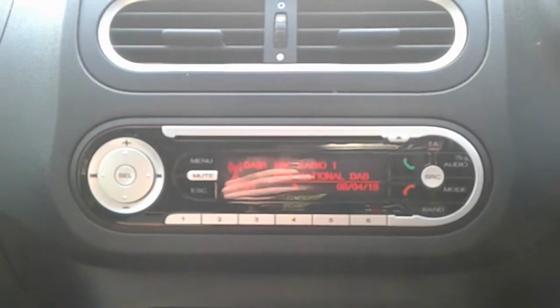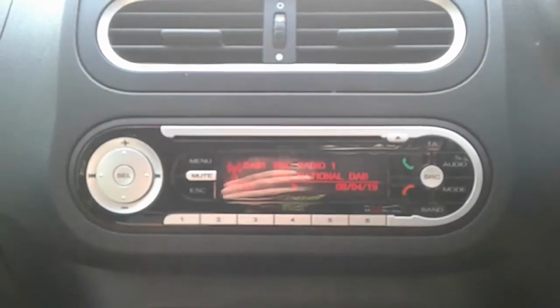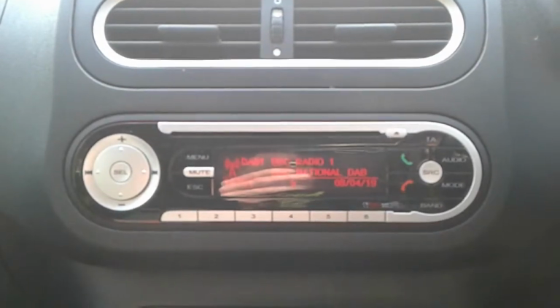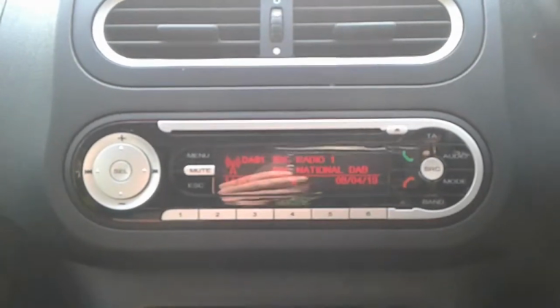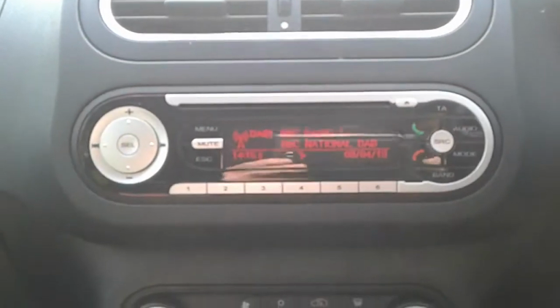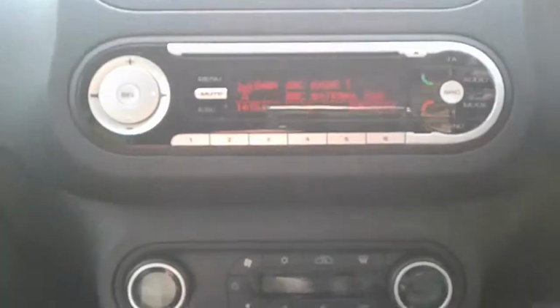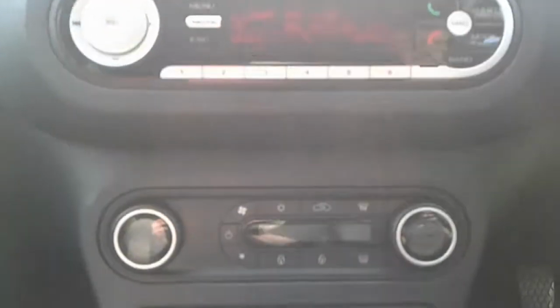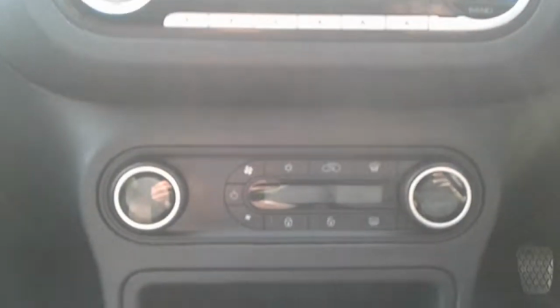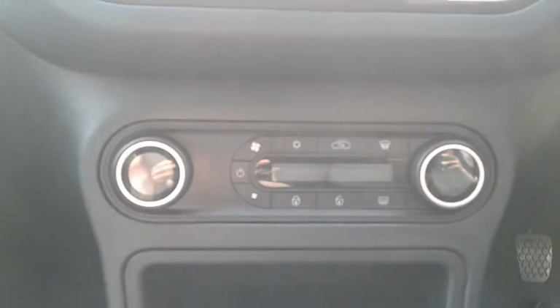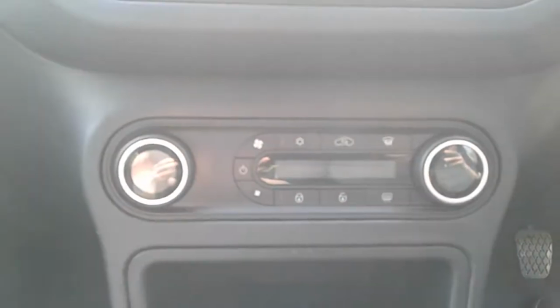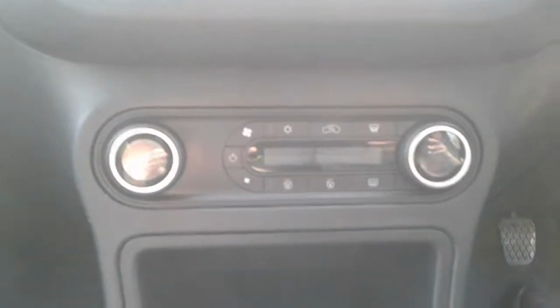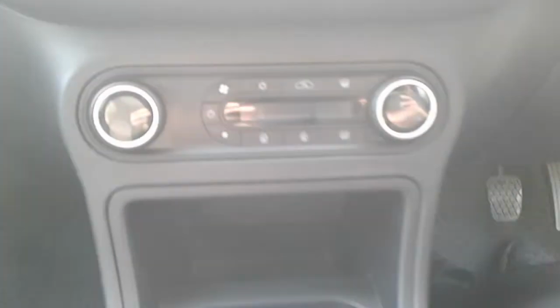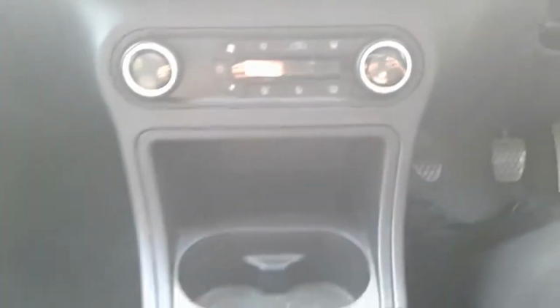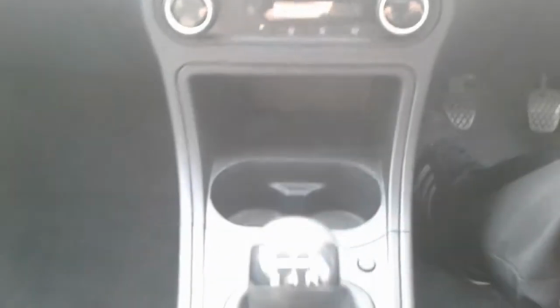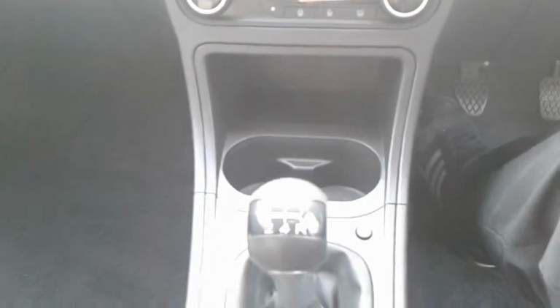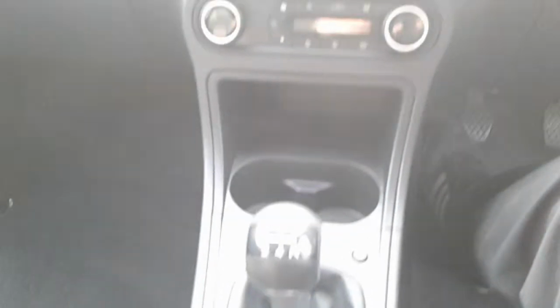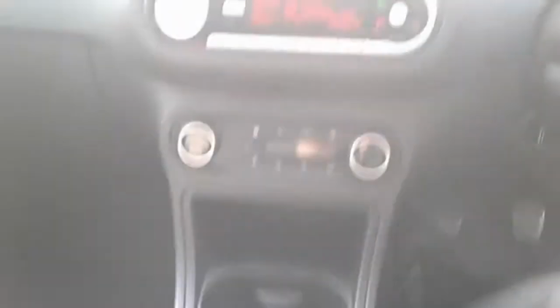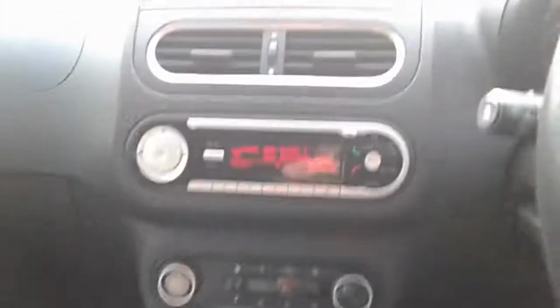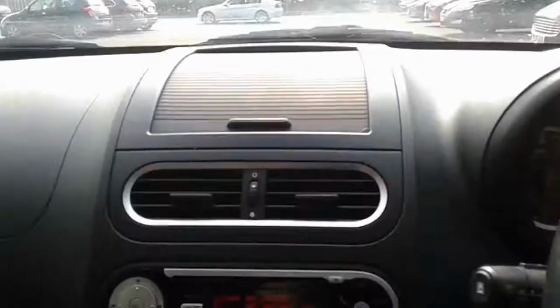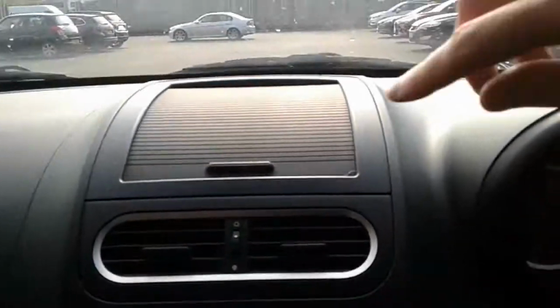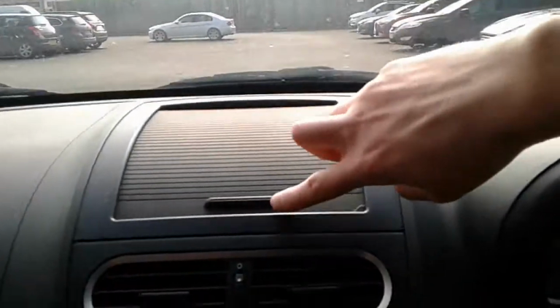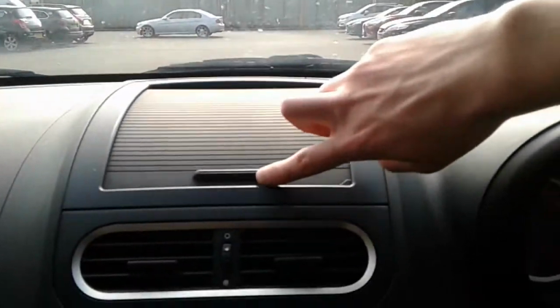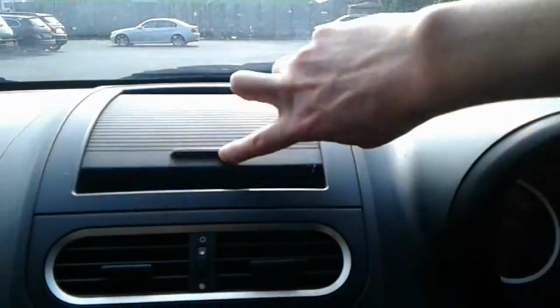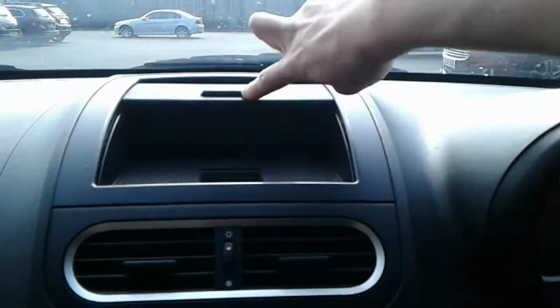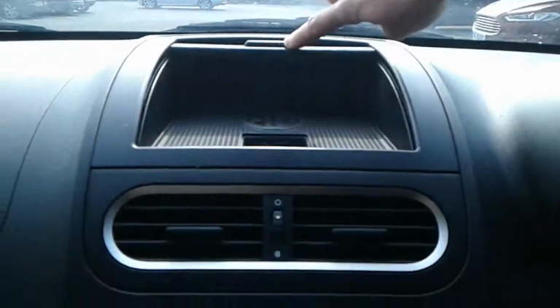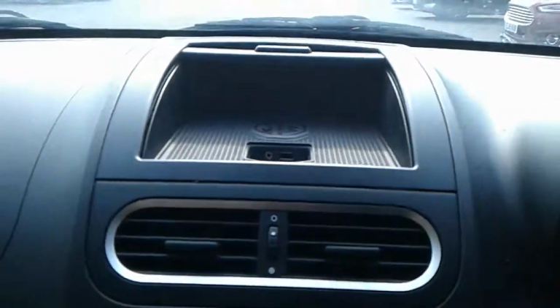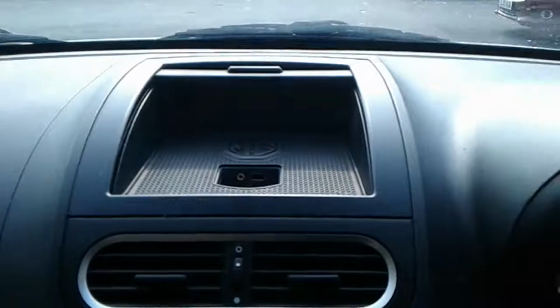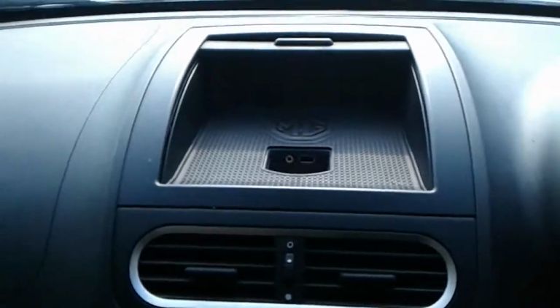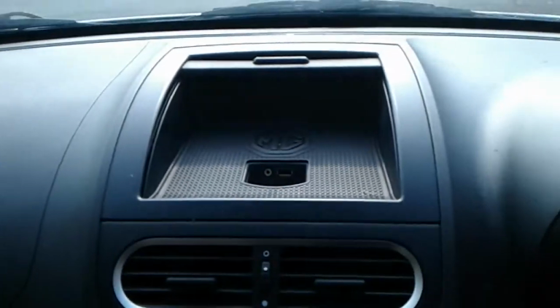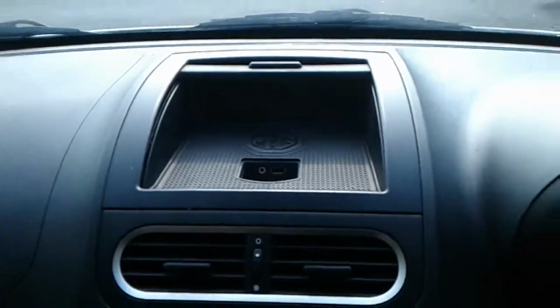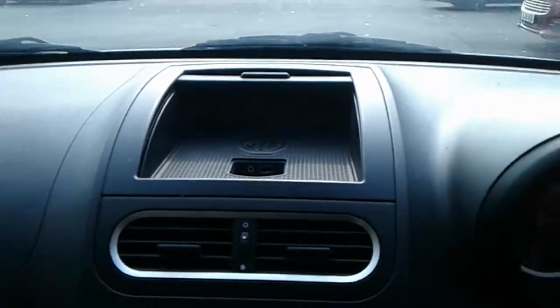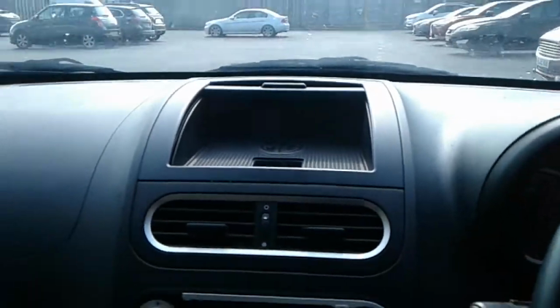There is a CD player, Bluetooth connectivity for your phone, air conditioning, a 5-speed manual gearbox, and on the dashboard a USB port and auxiliary input.